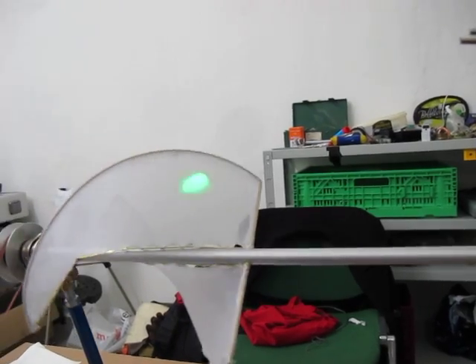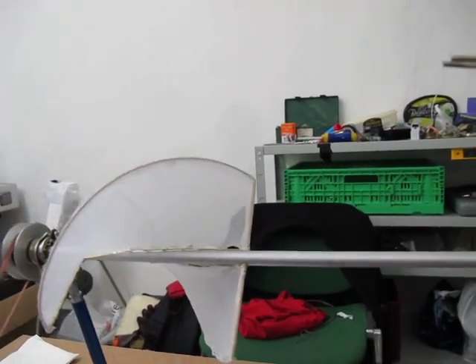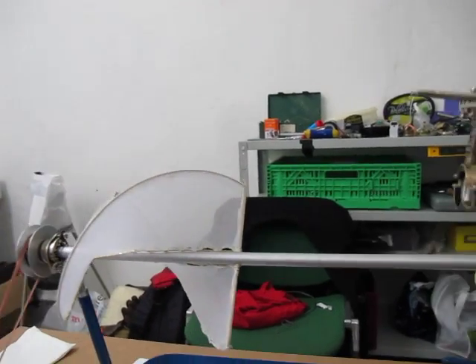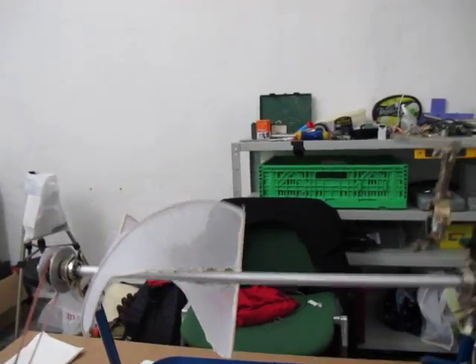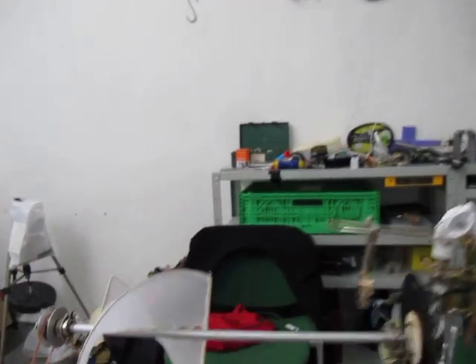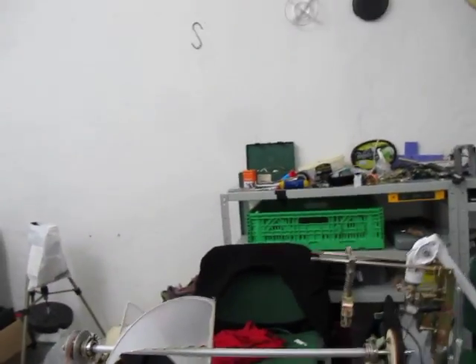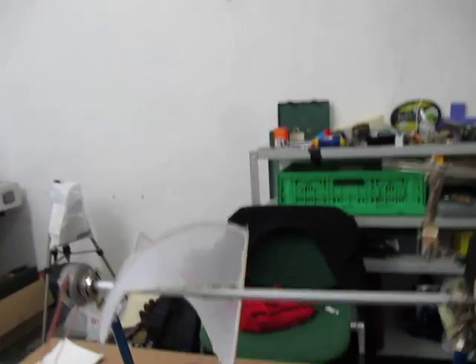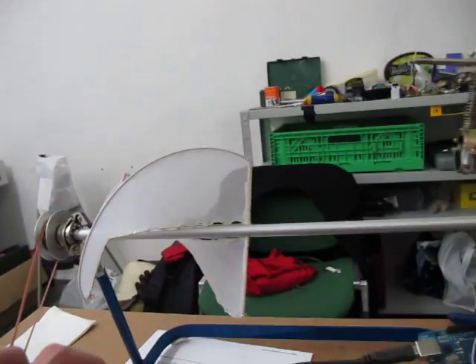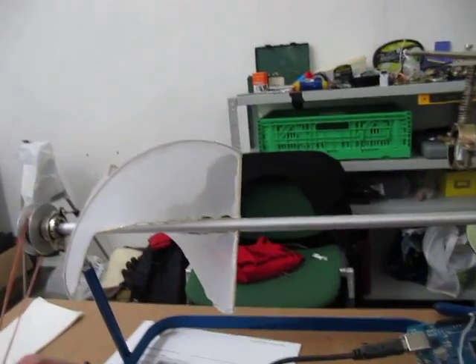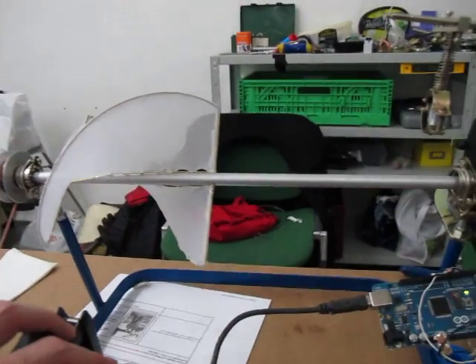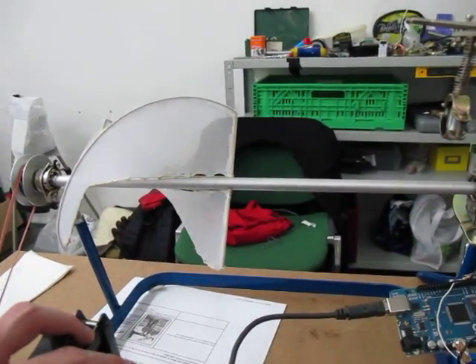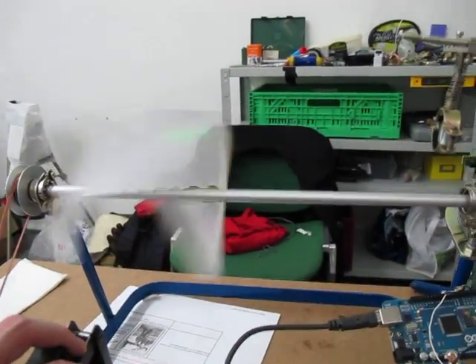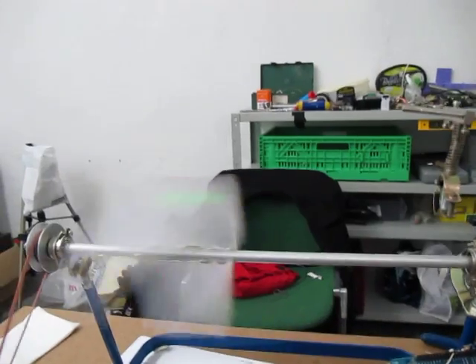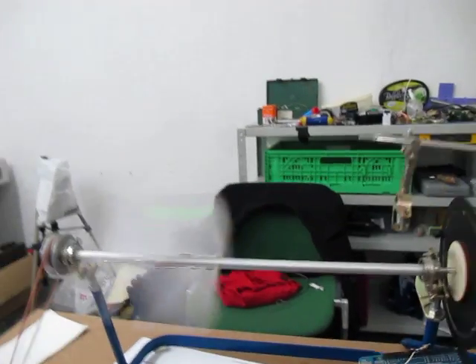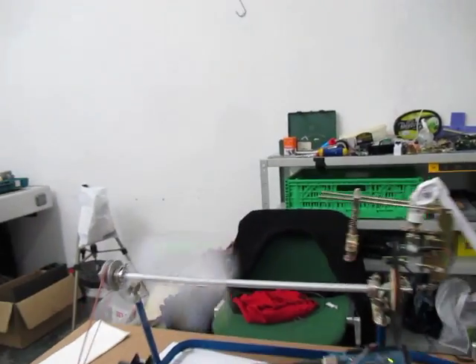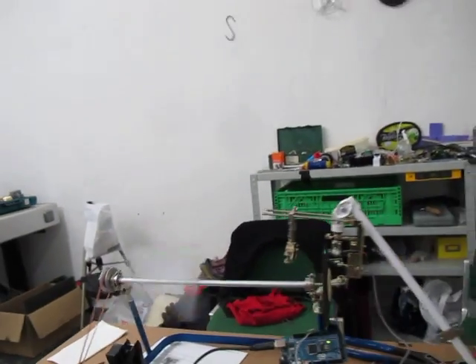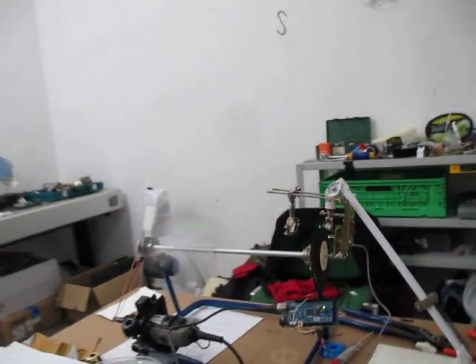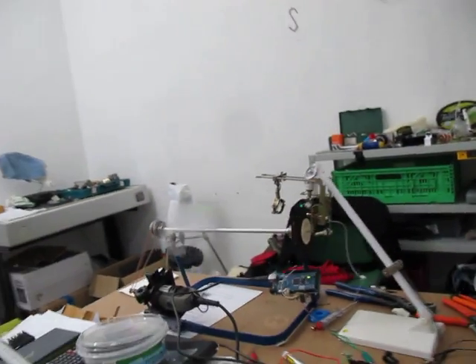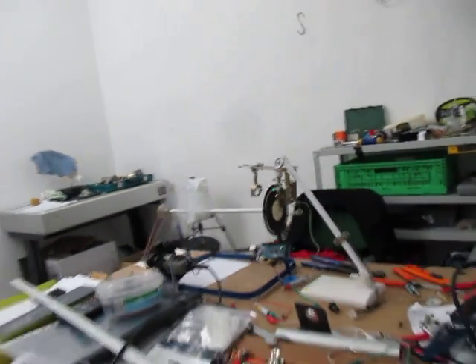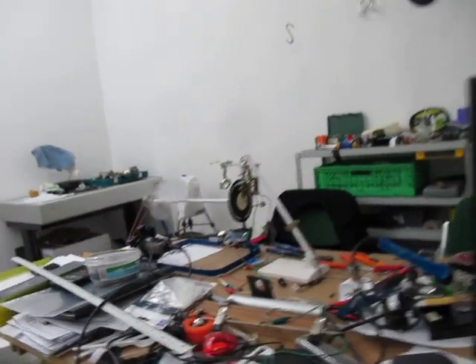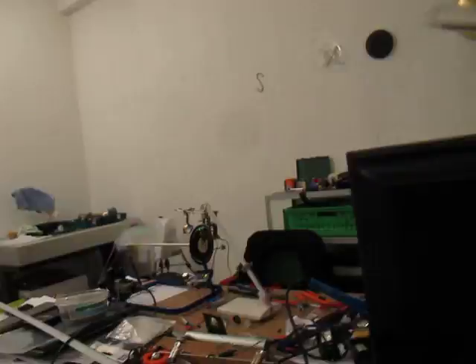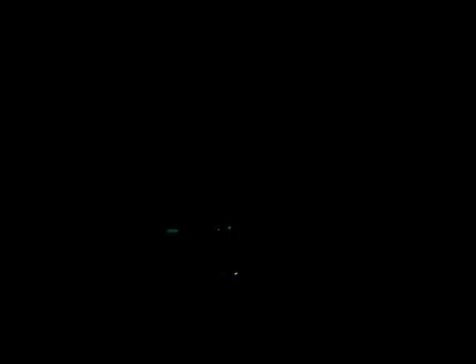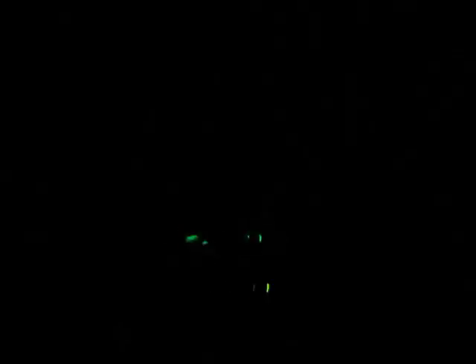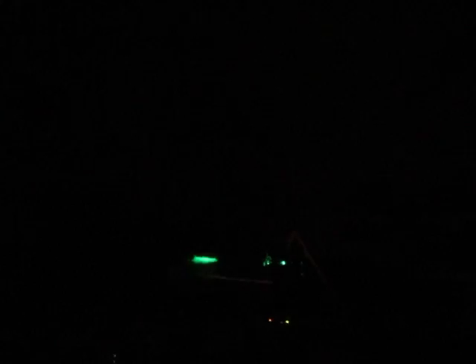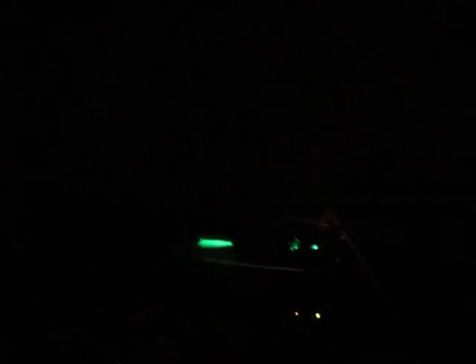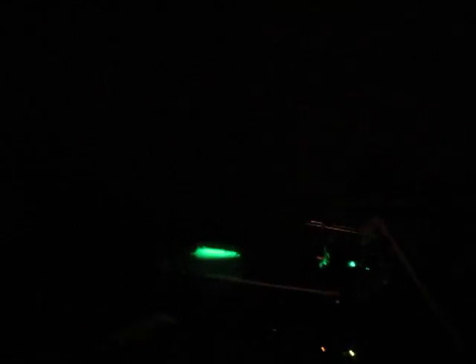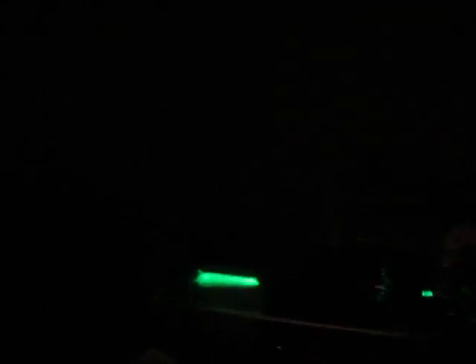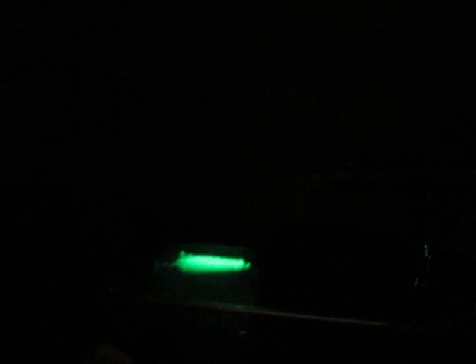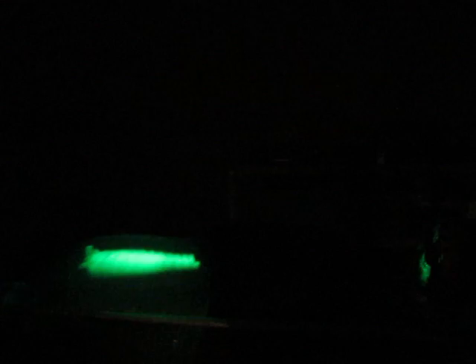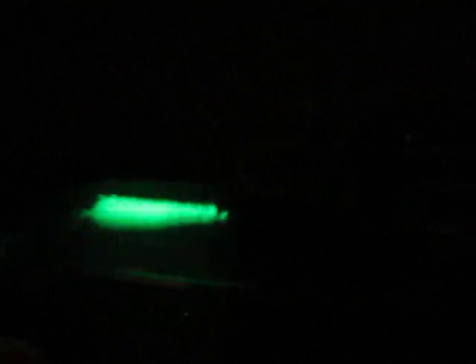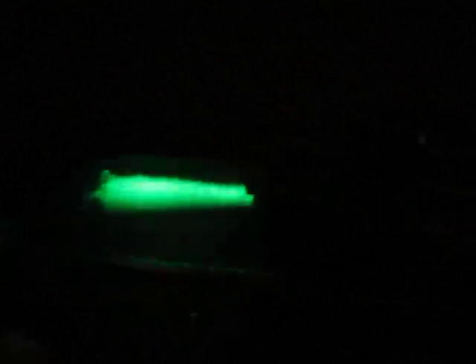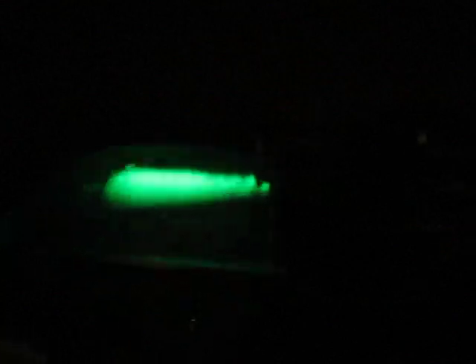So now I'm going to turn on the device and turn off the light so you get a better impression of how it looks like. This is about it.